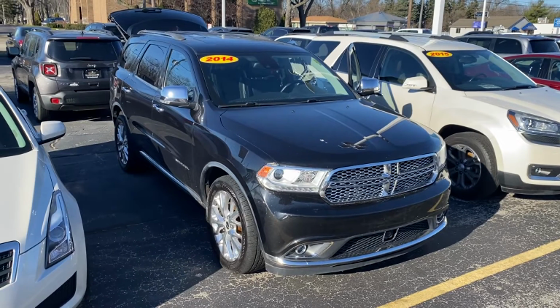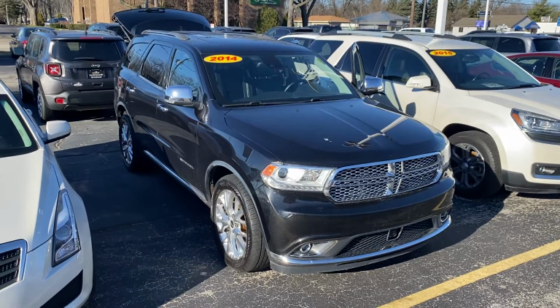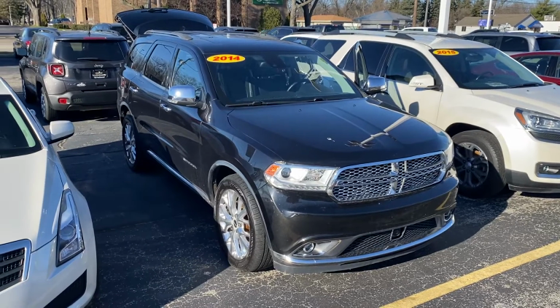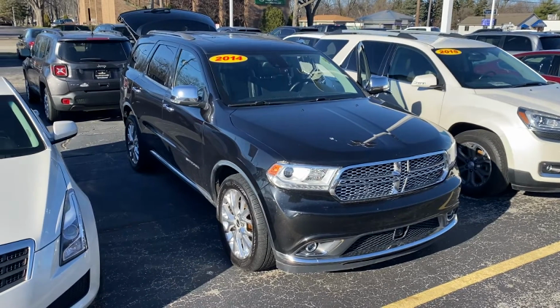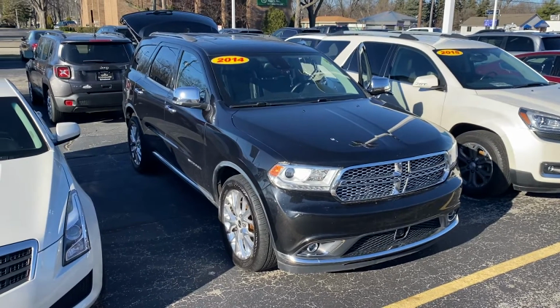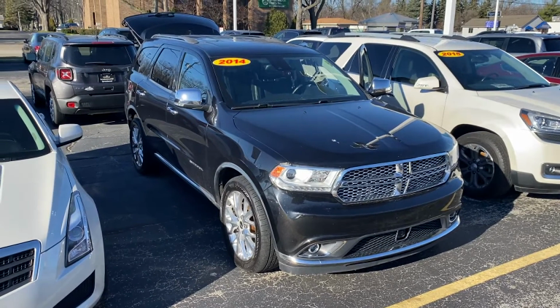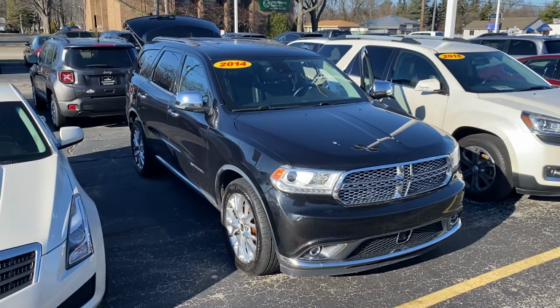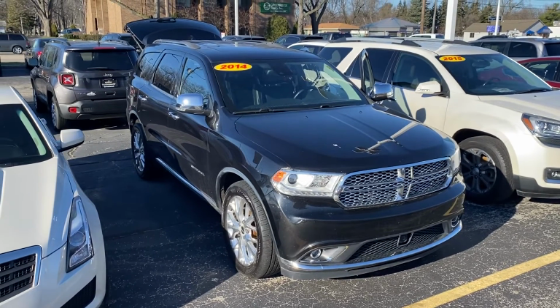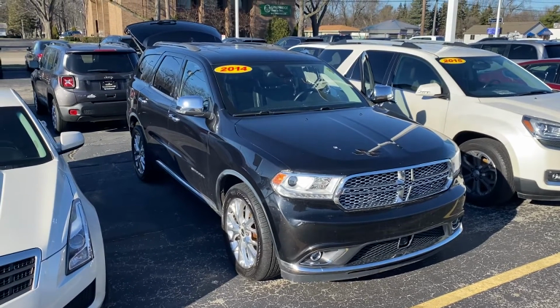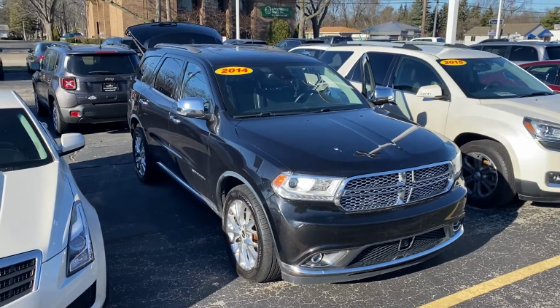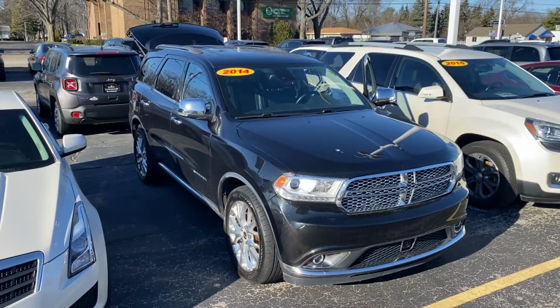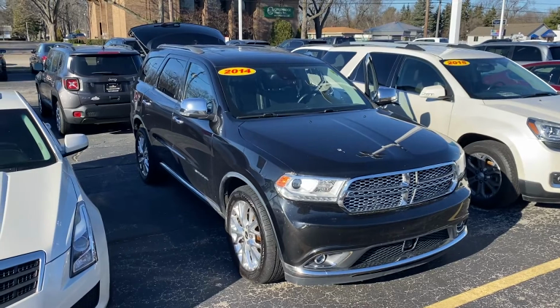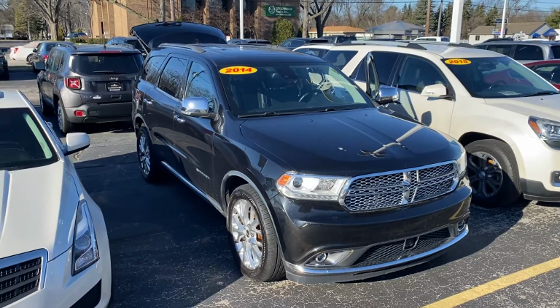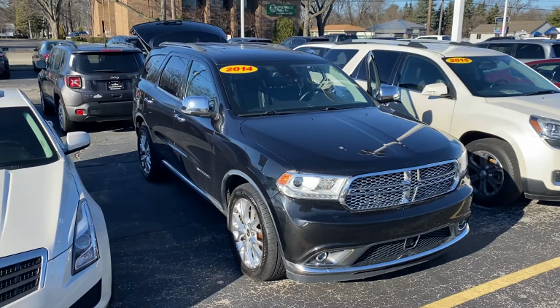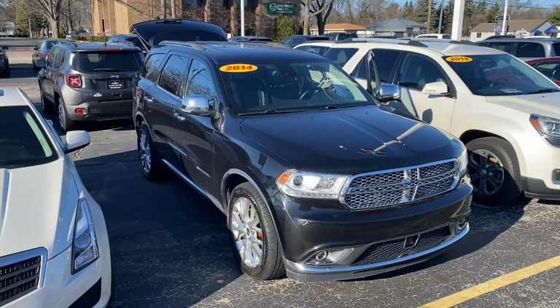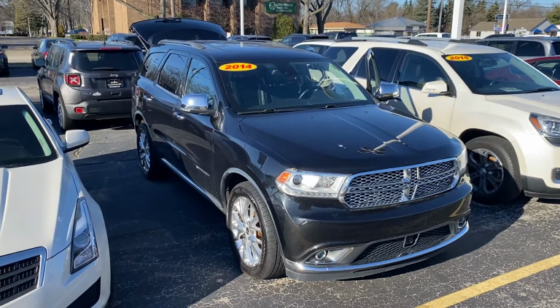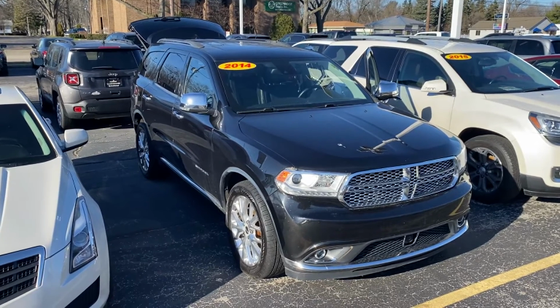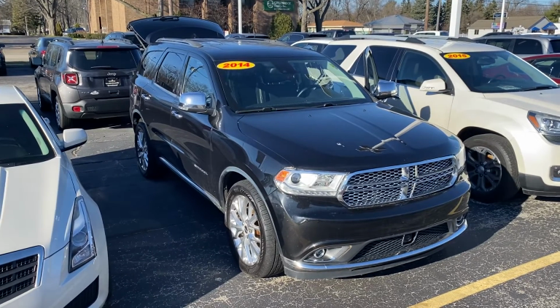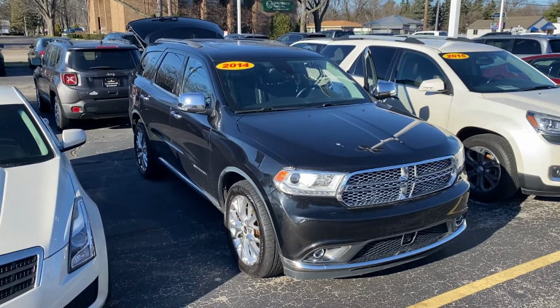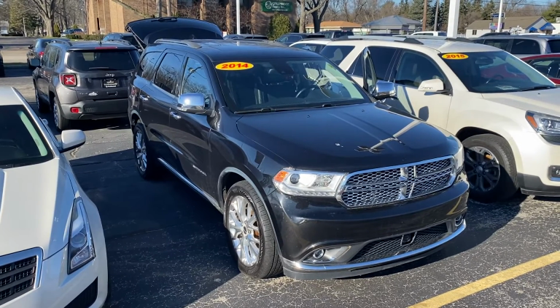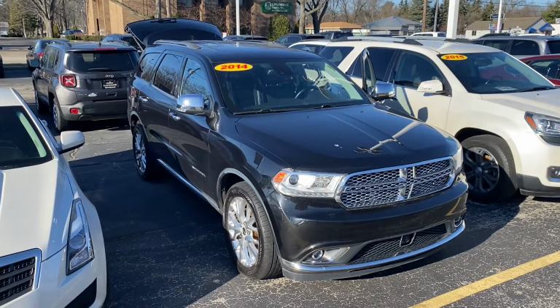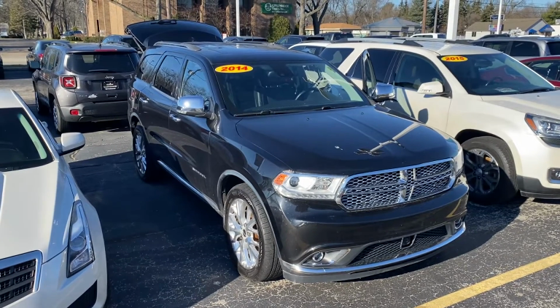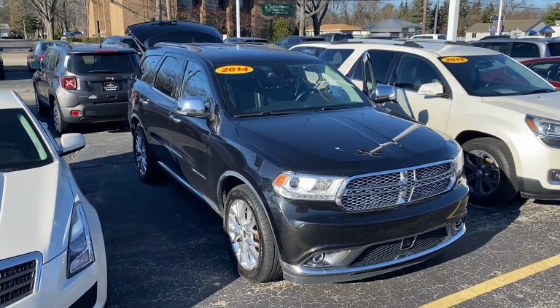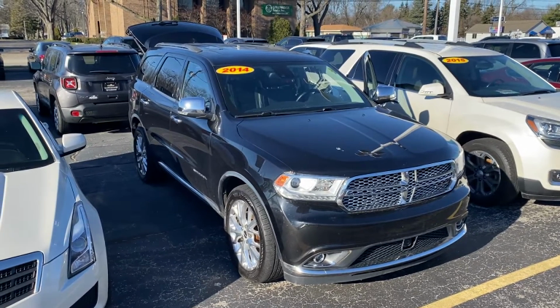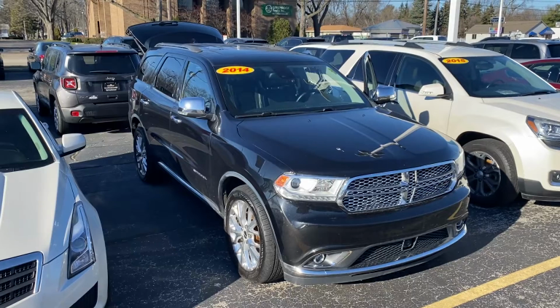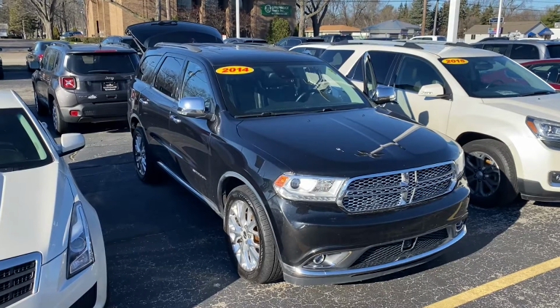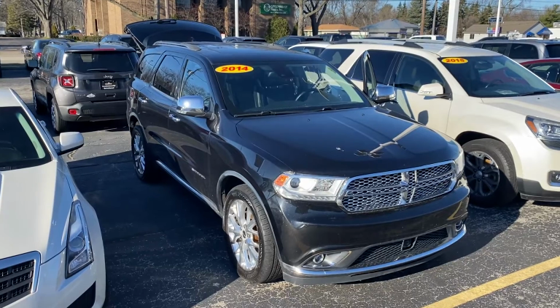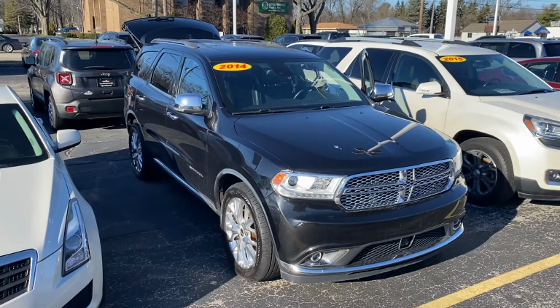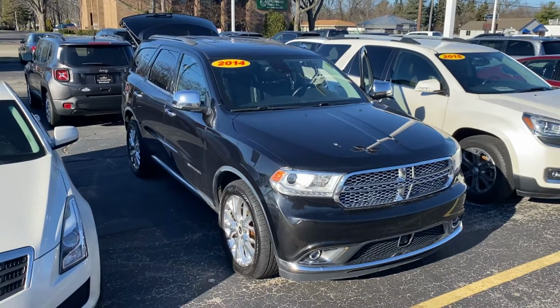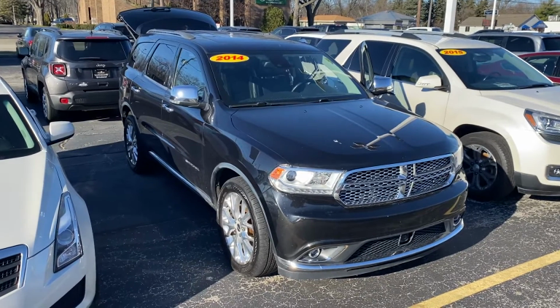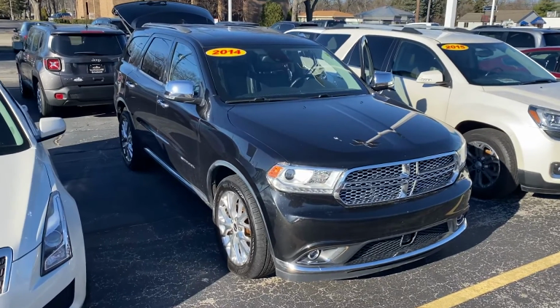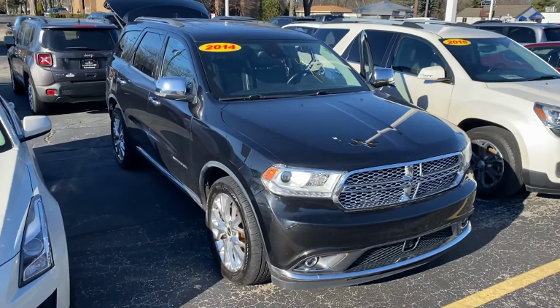Hey, good morning Cedric, this is Justin with Preferred Dodge on Henry Street here in Muskegon. I just wanted to shoot you a quick video on that vehicle we were talking about. This is the 2014 Dodge Durango Citadel.